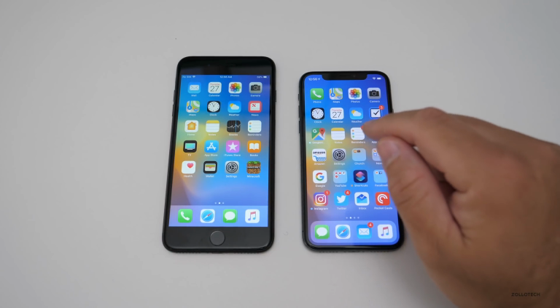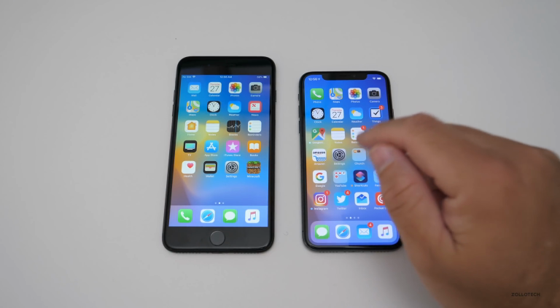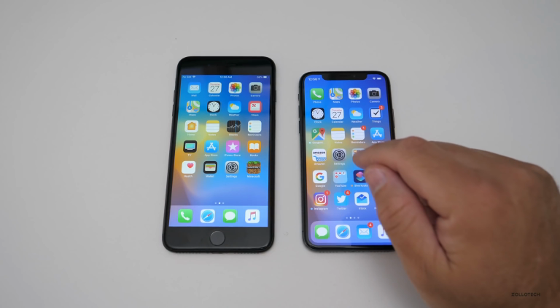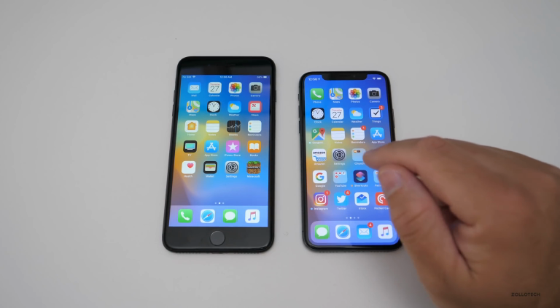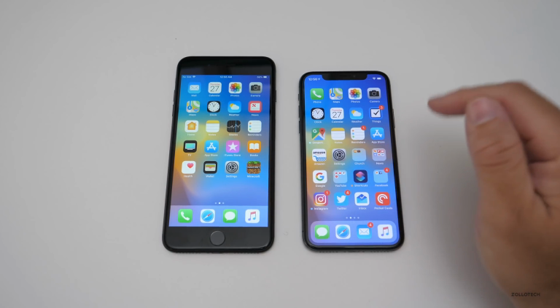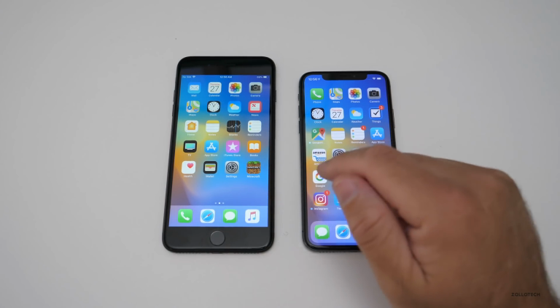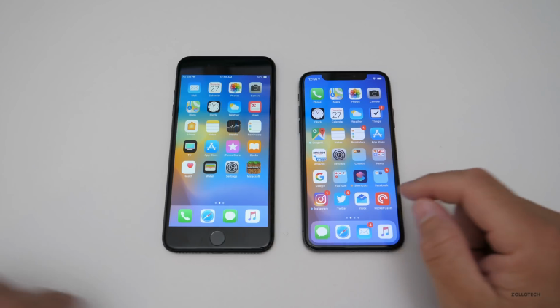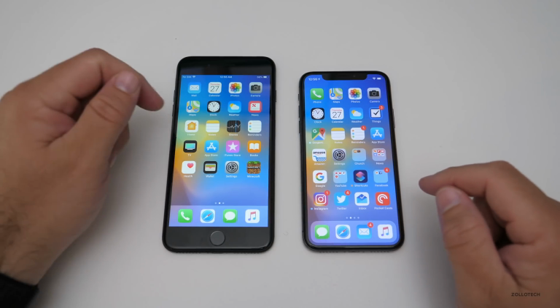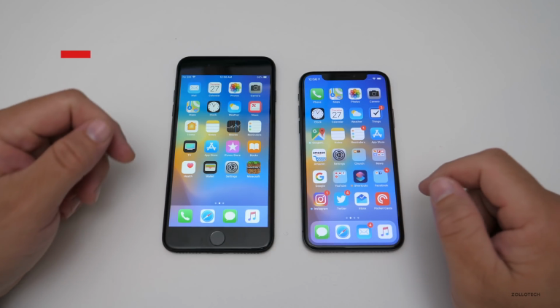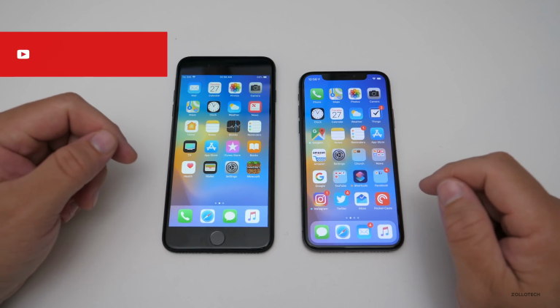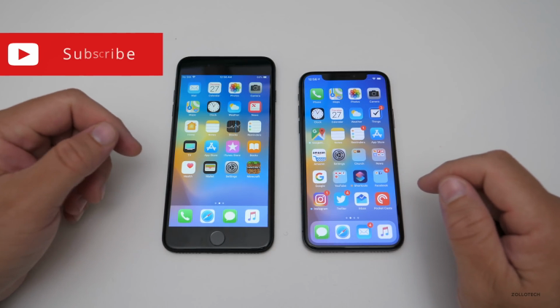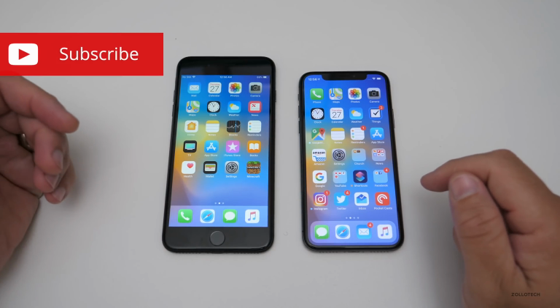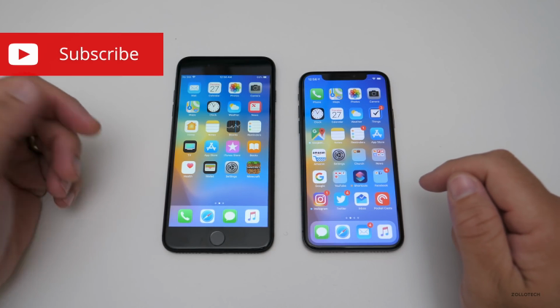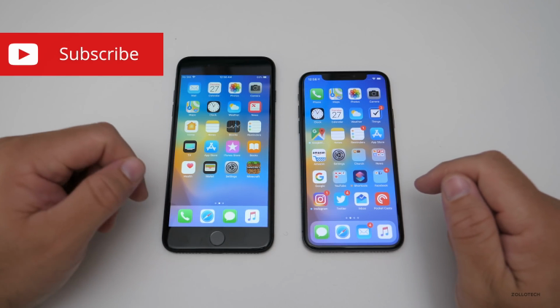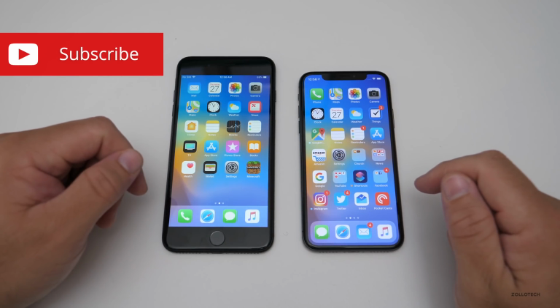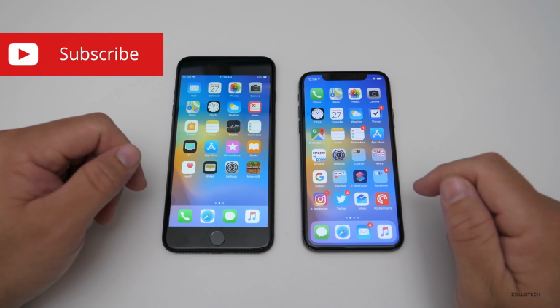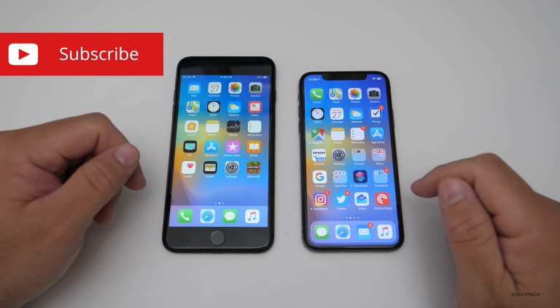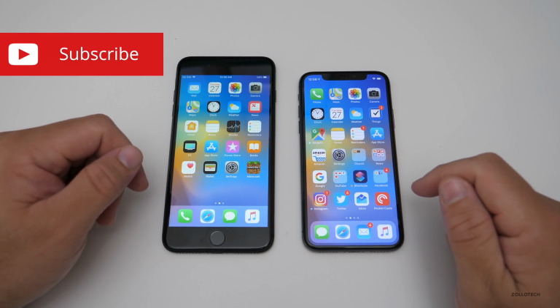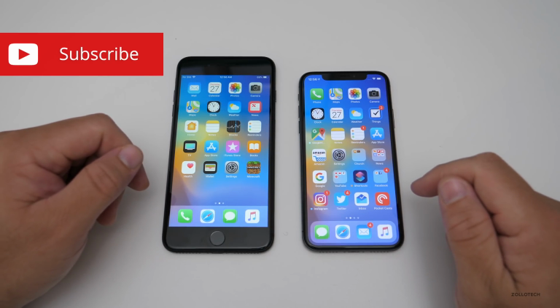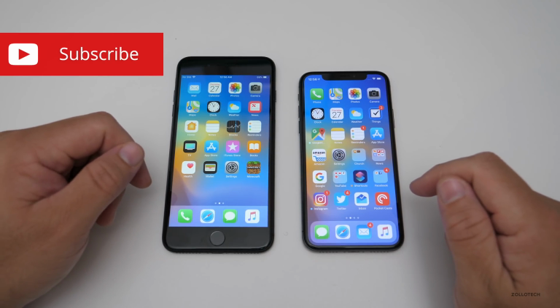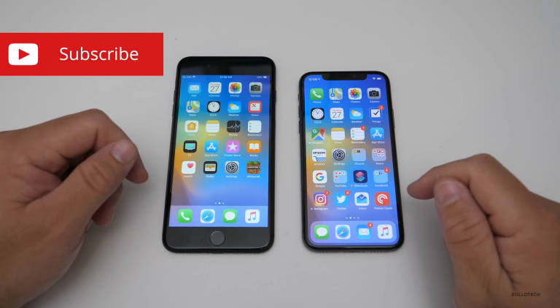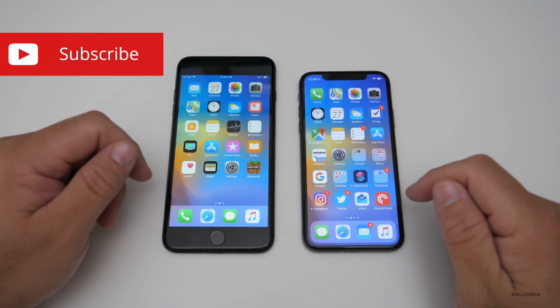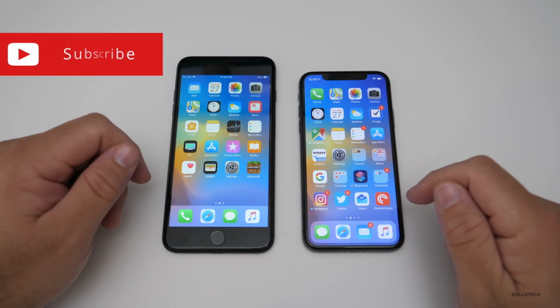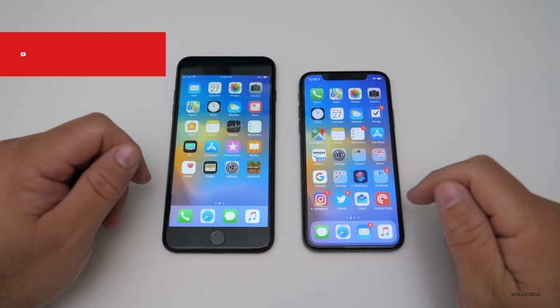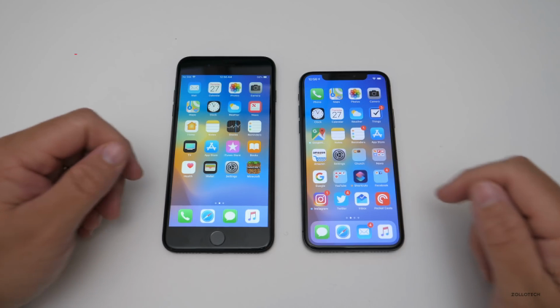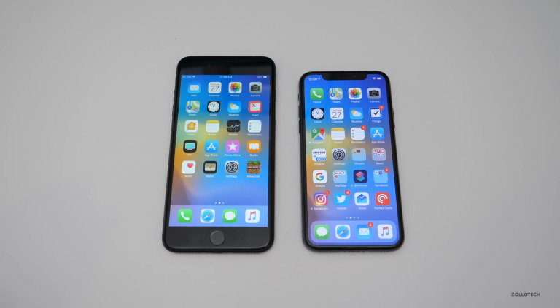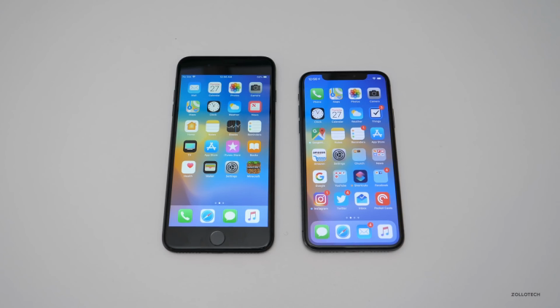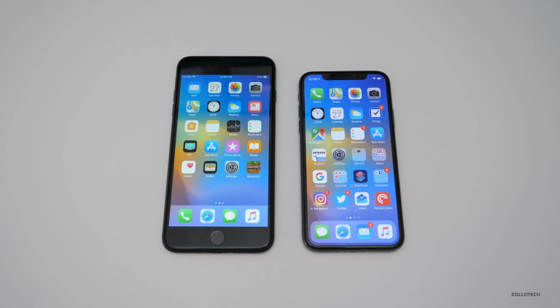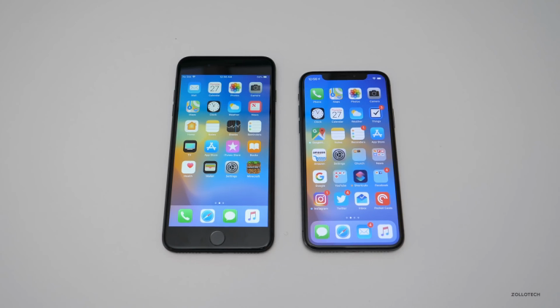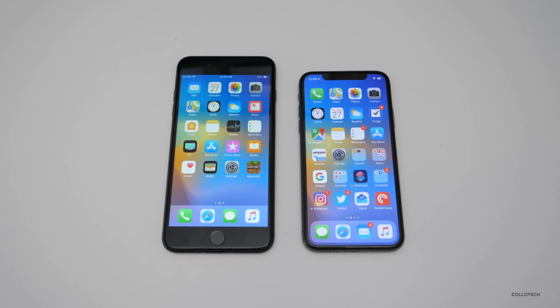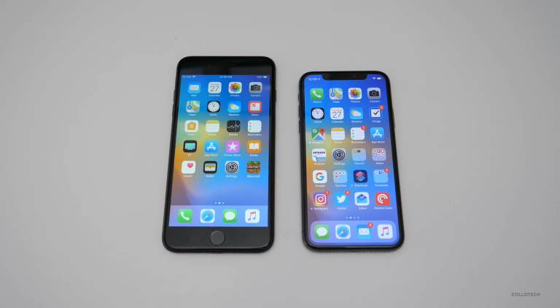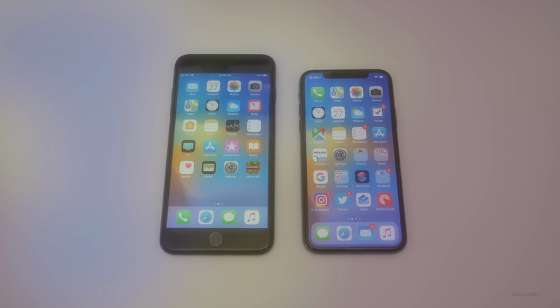Let me know what you think in the comments below. I'll leave the link to the wallpaper in the description. If you haven't subscribed already, please subscribe and like. As always, thanks for watching — this is Aaron, I'll see you next time.